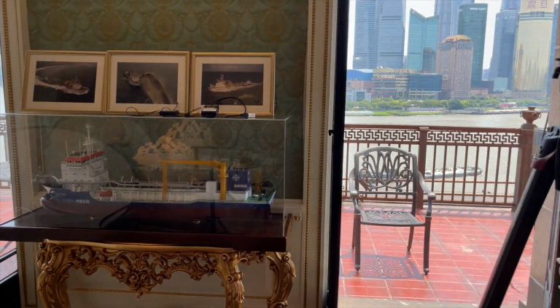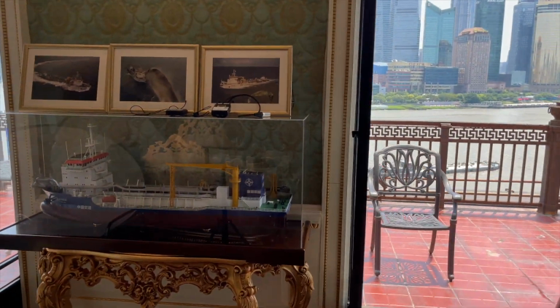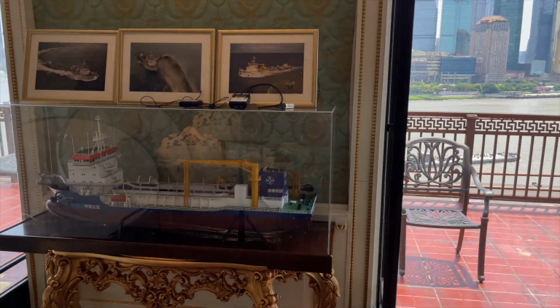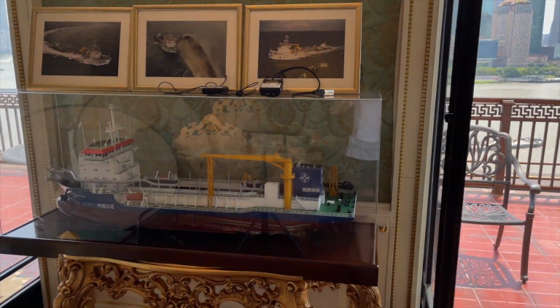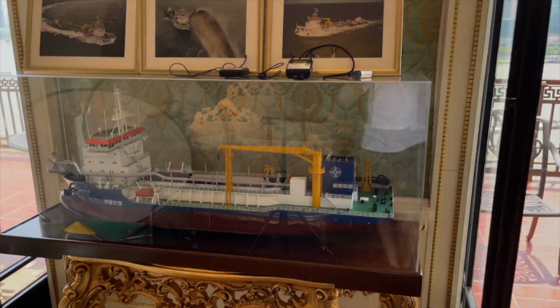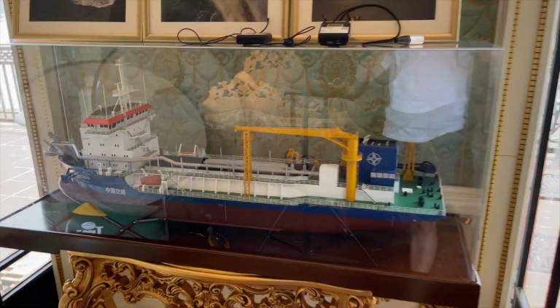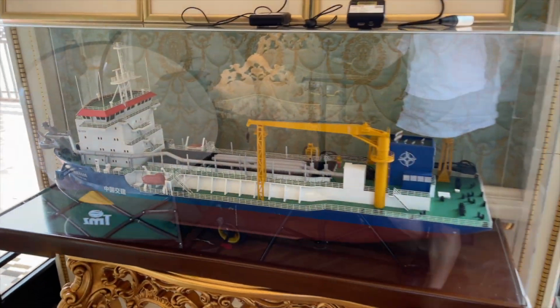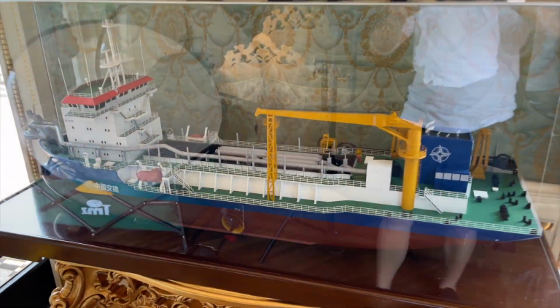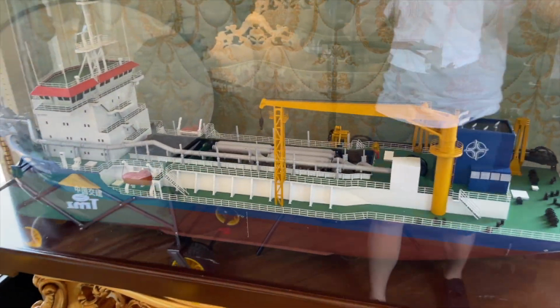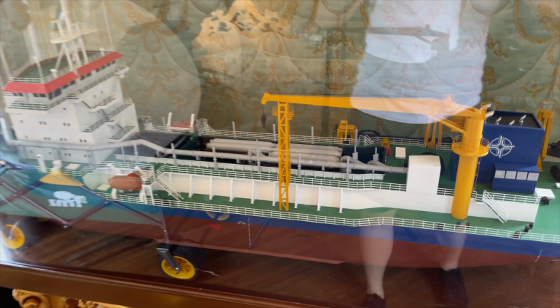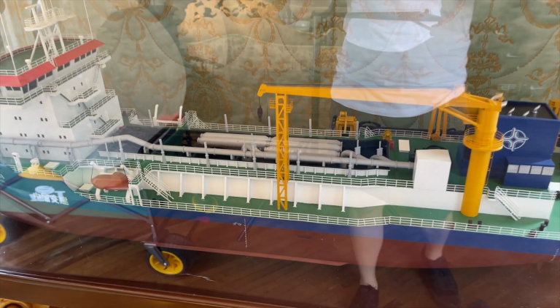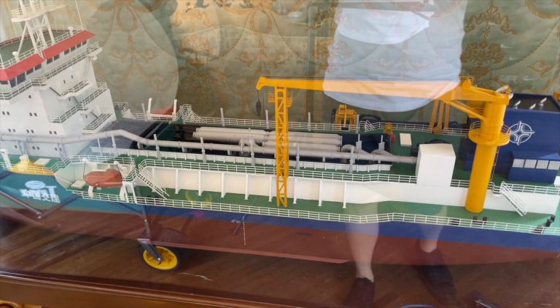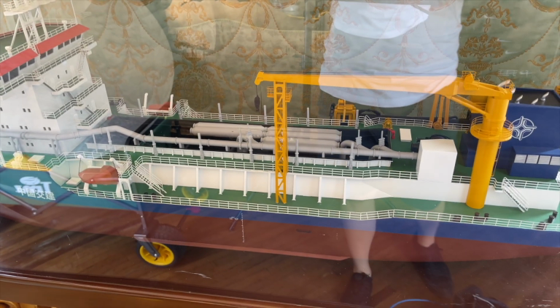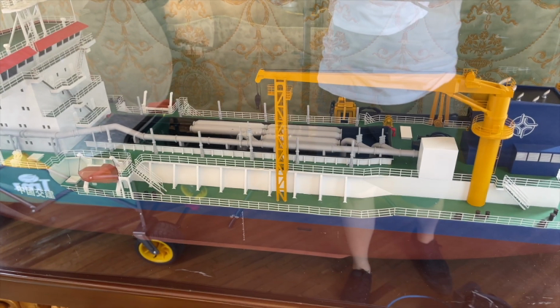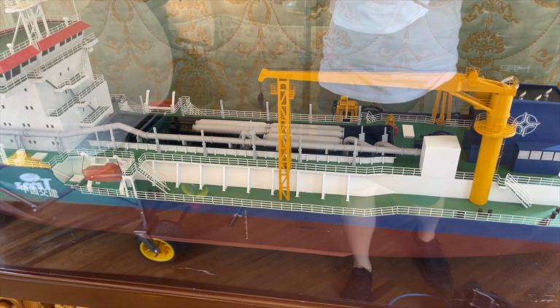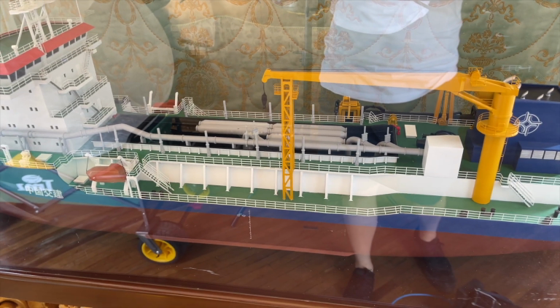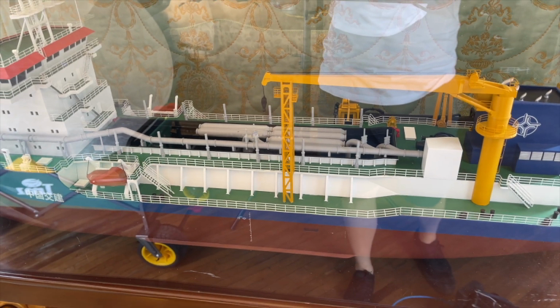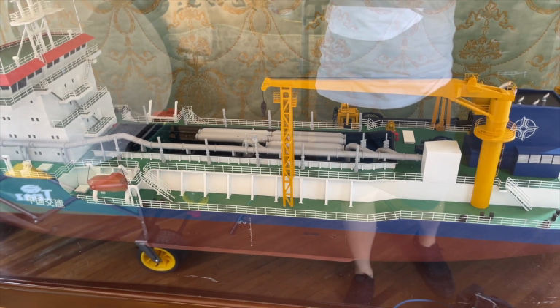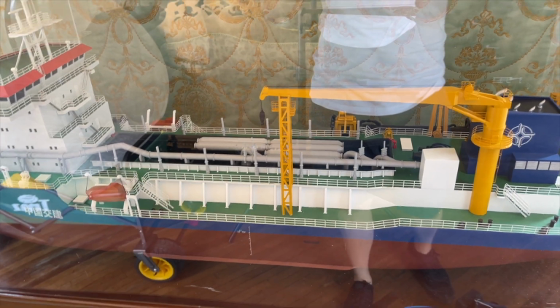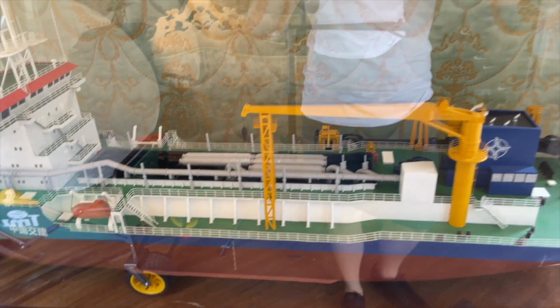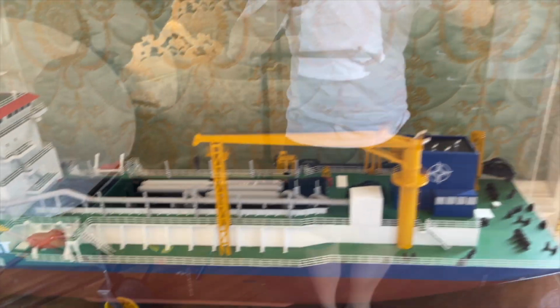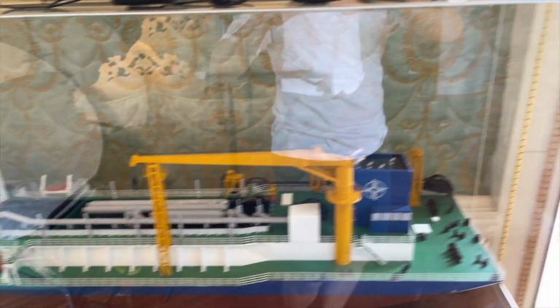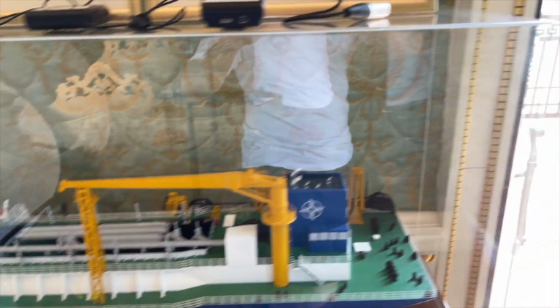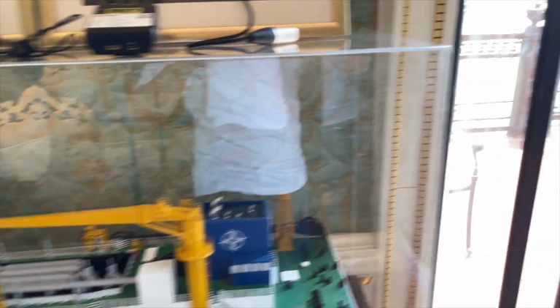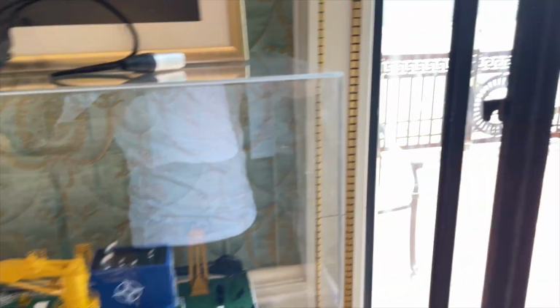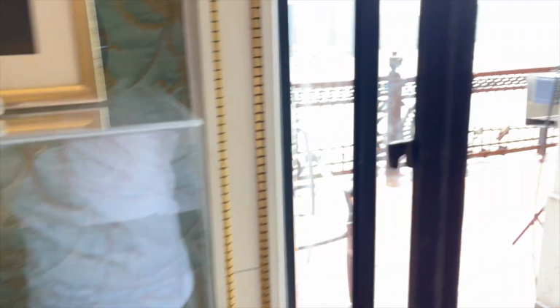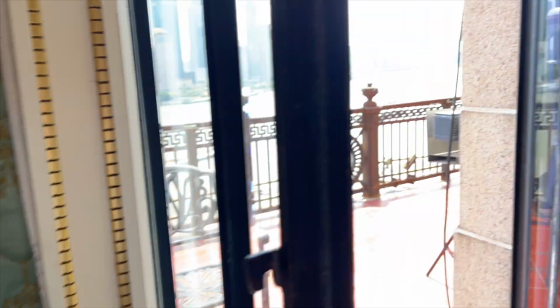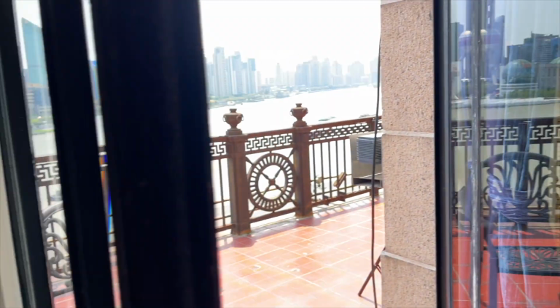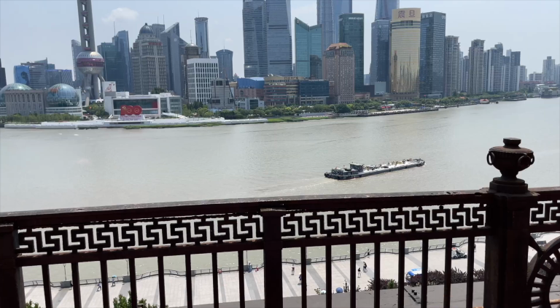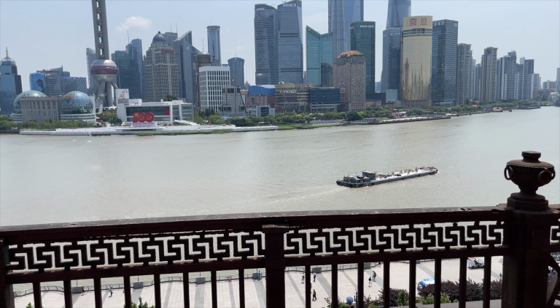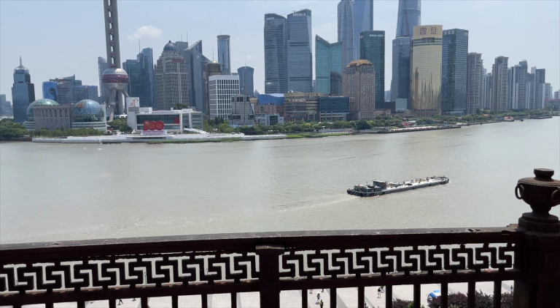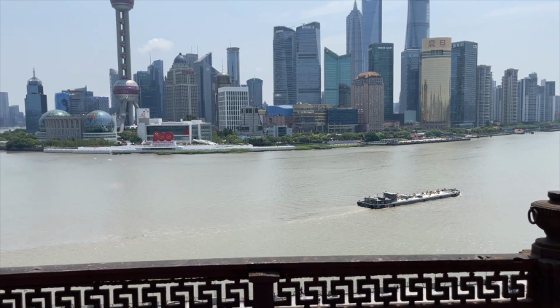I have to thank the China Communications Construction Company for granting us access to the ninth floor terrace — check out this view.